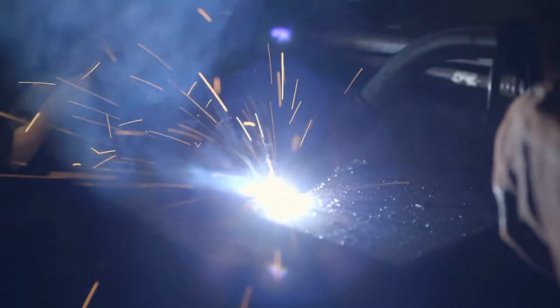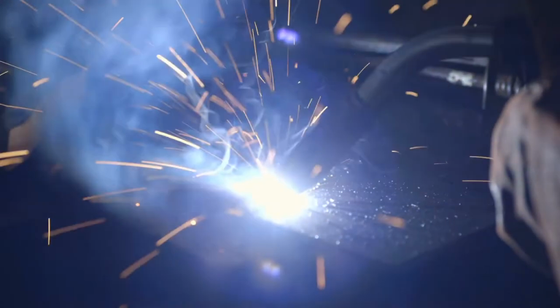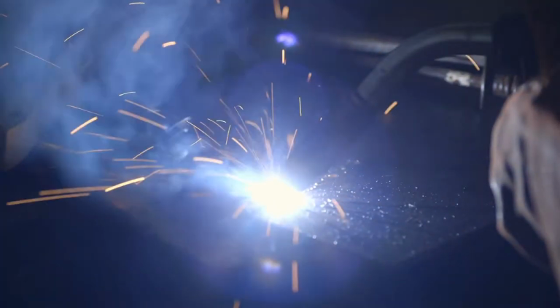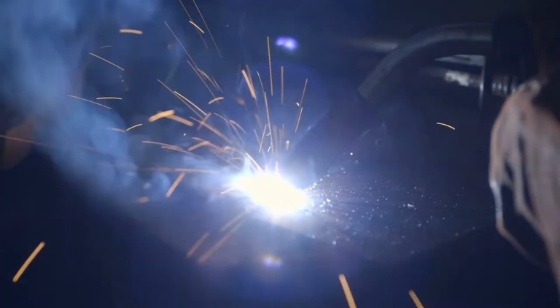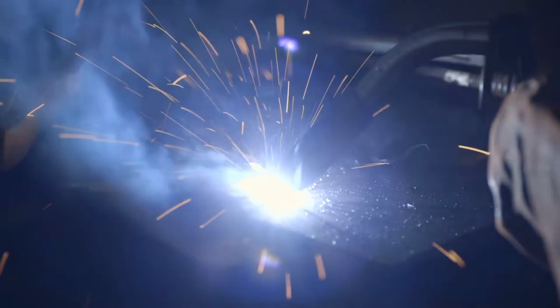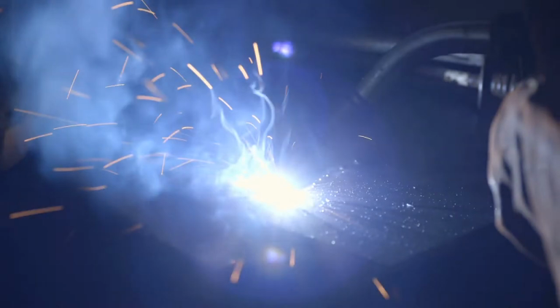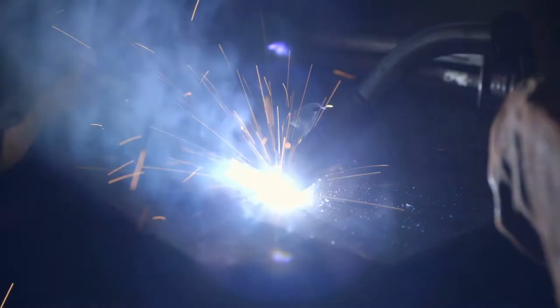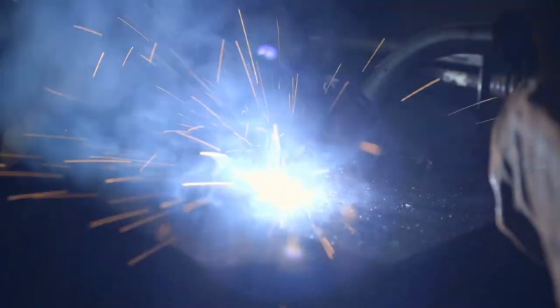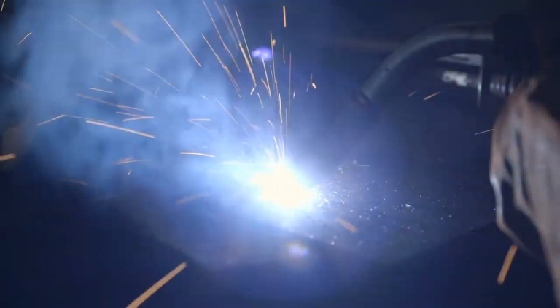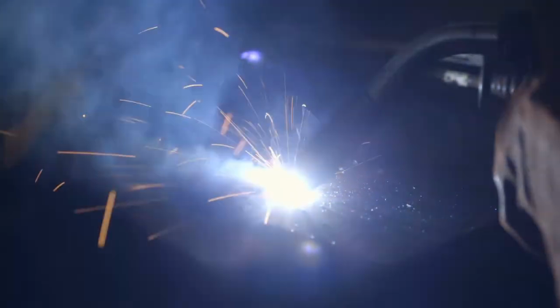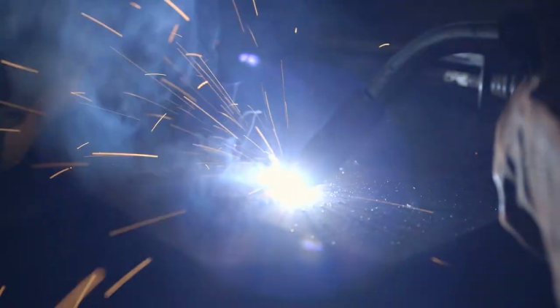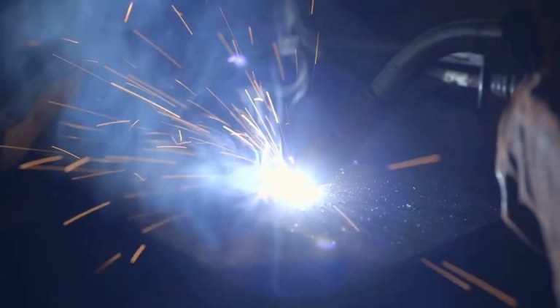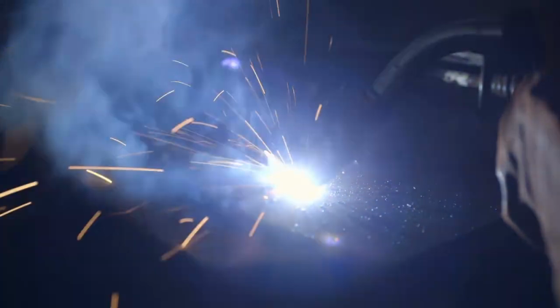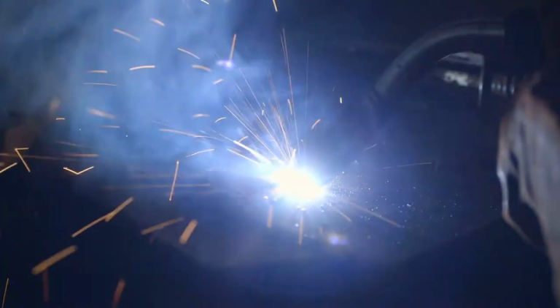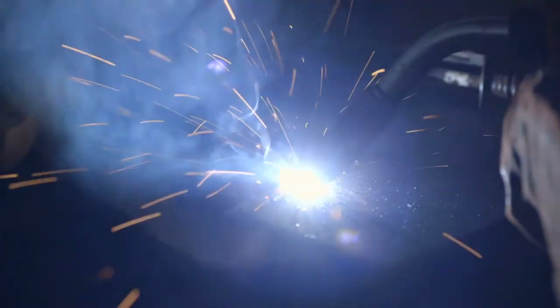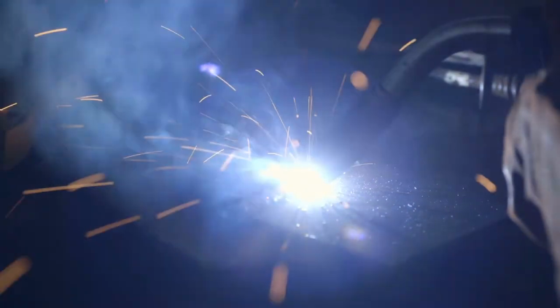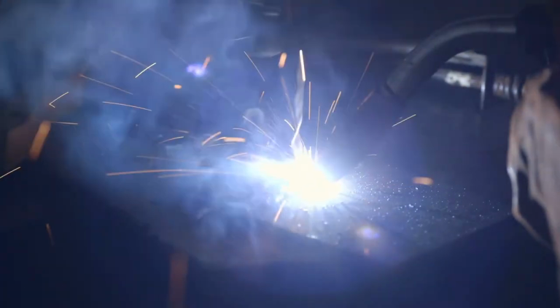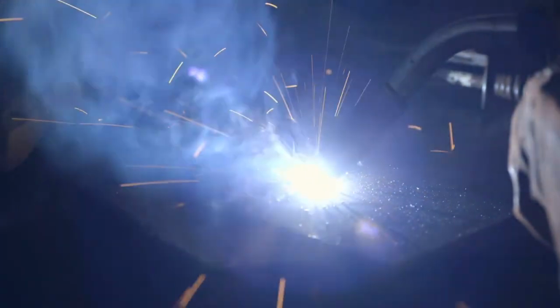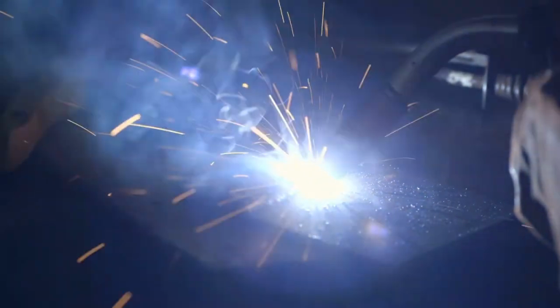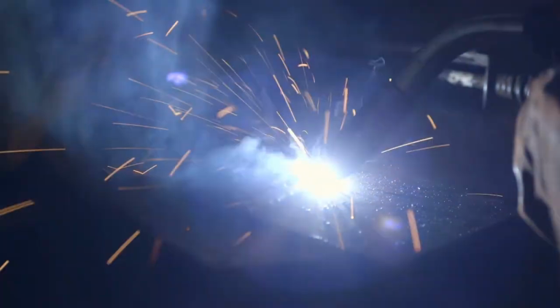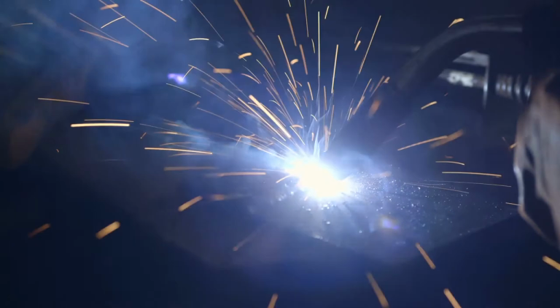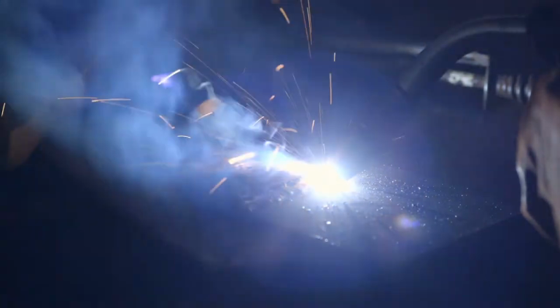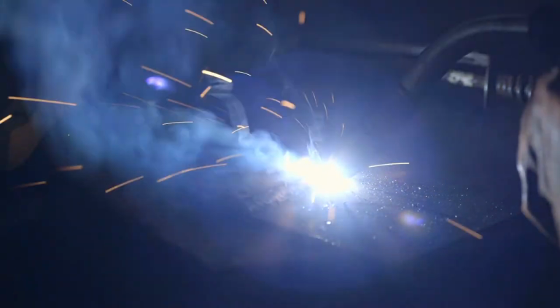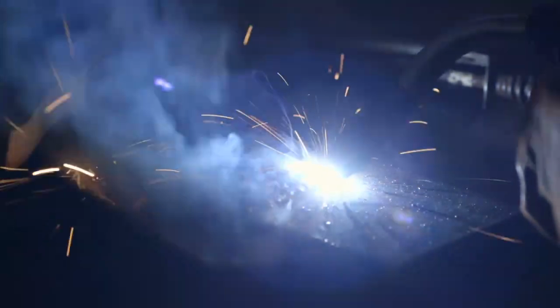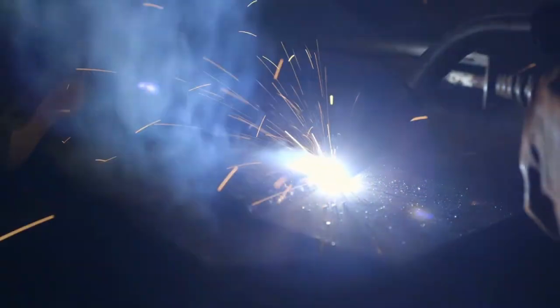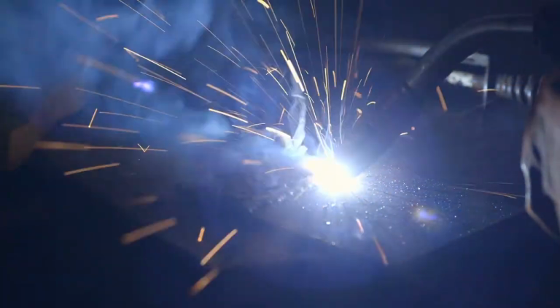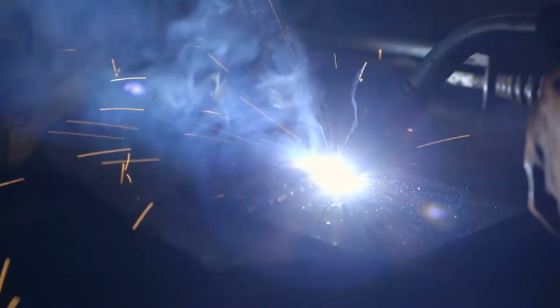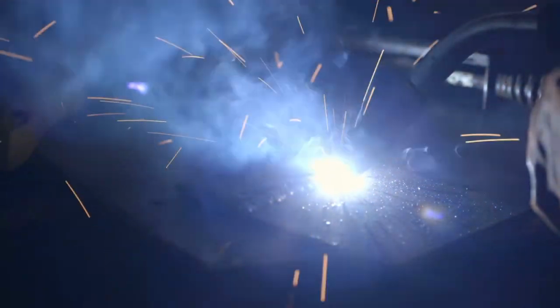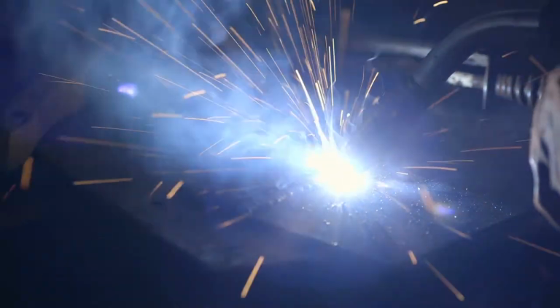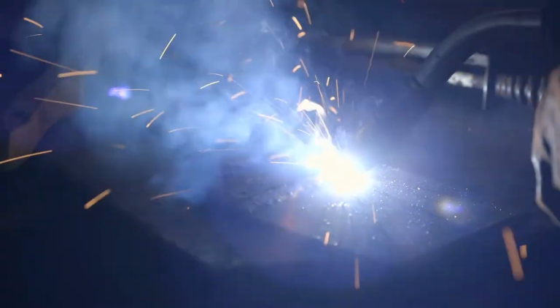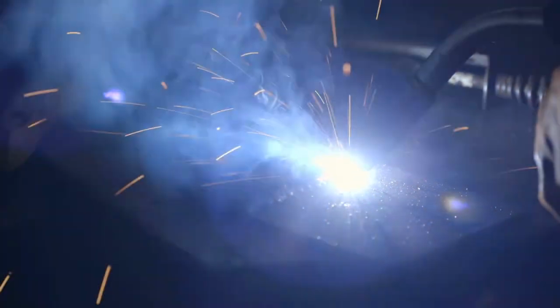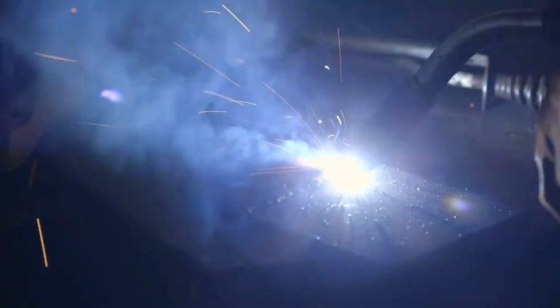During welding, however, this chromium layer is compromised, leaving the weld and the area around the weld, known as the heat-affected zone, vulnerable to corrosive attack.